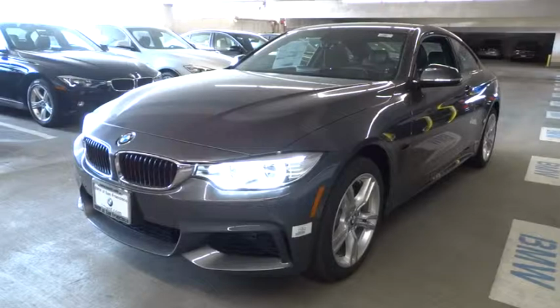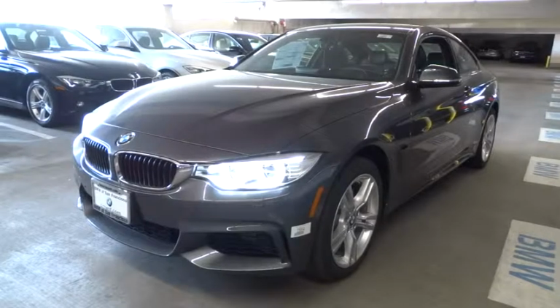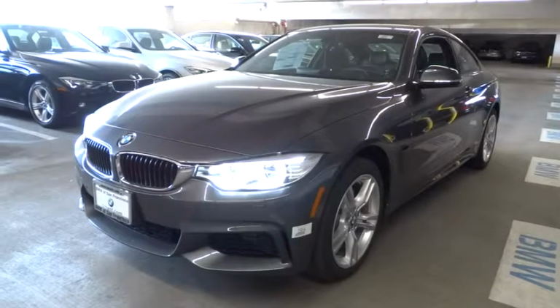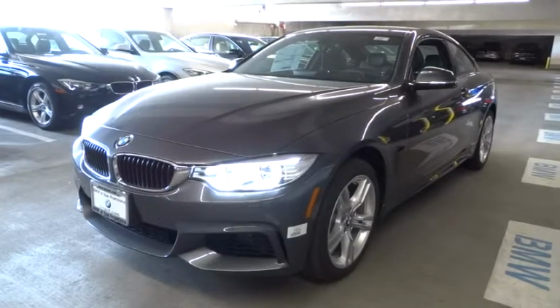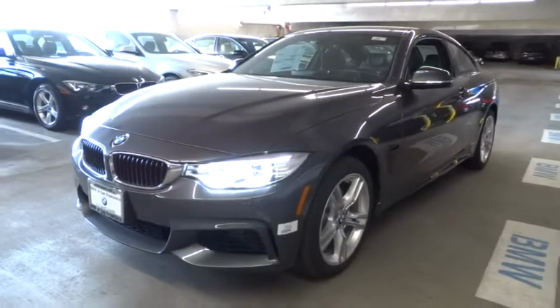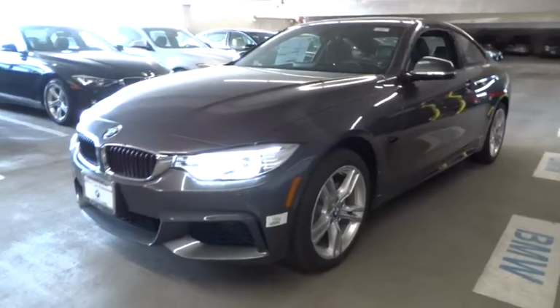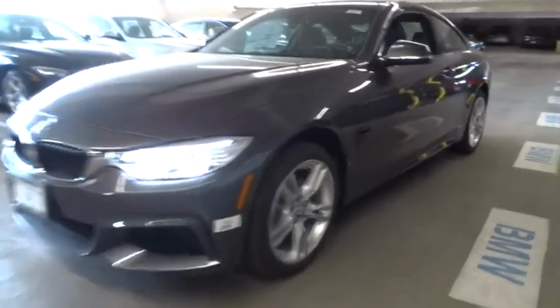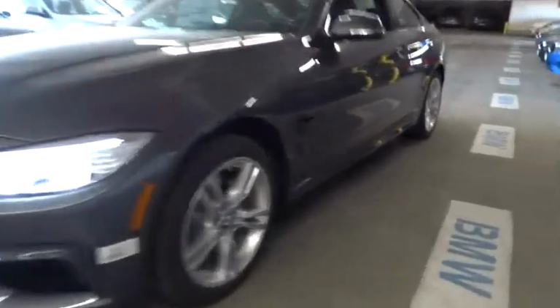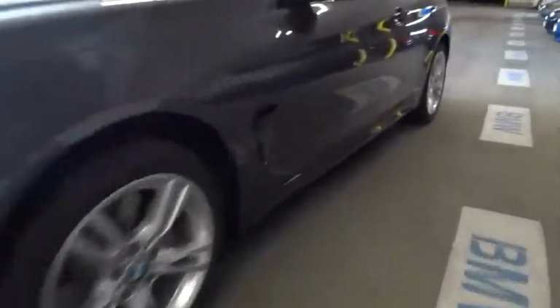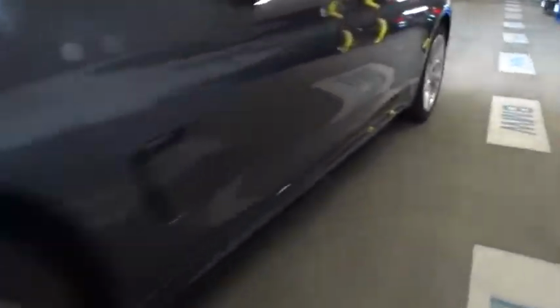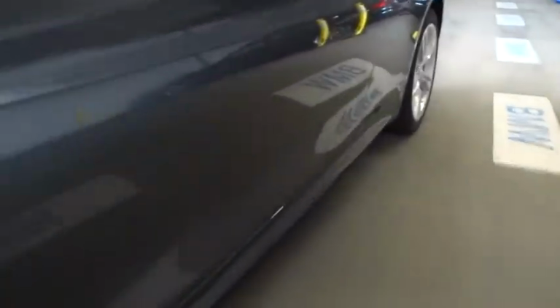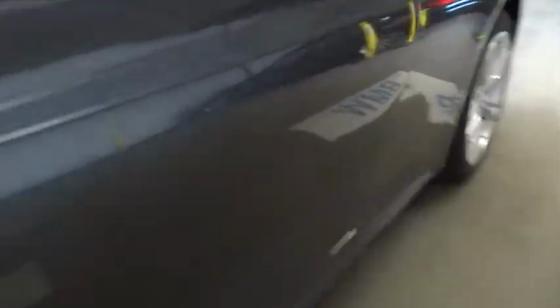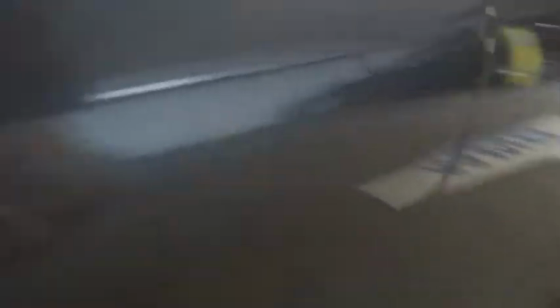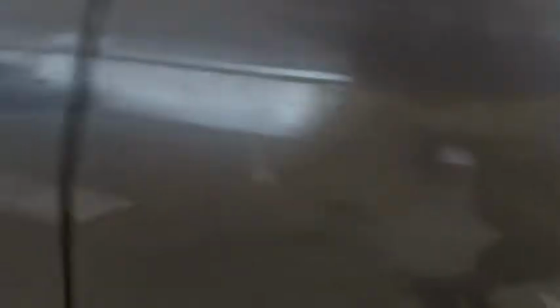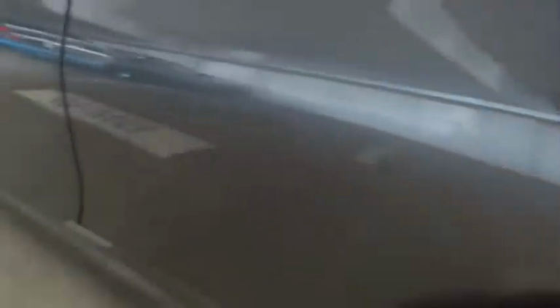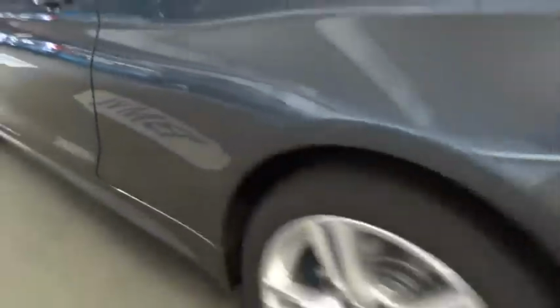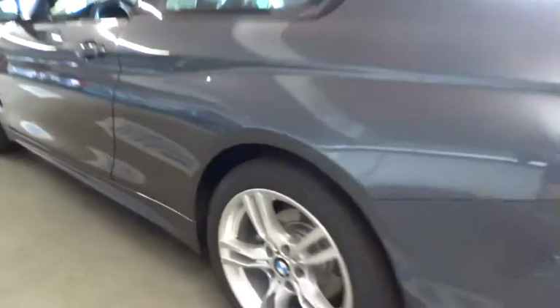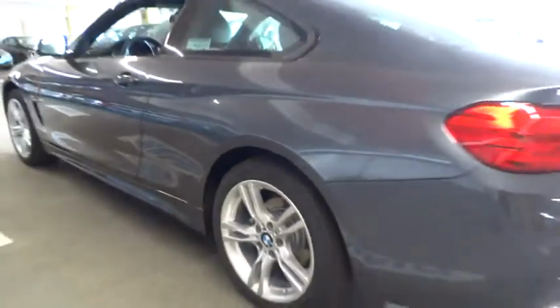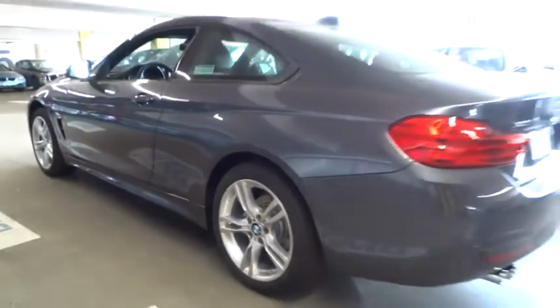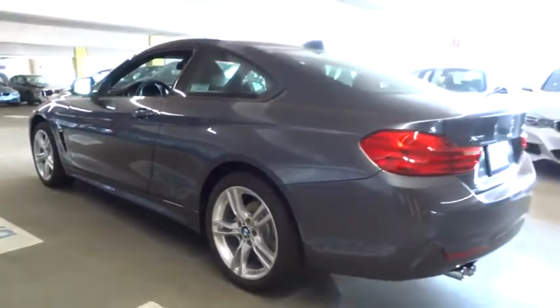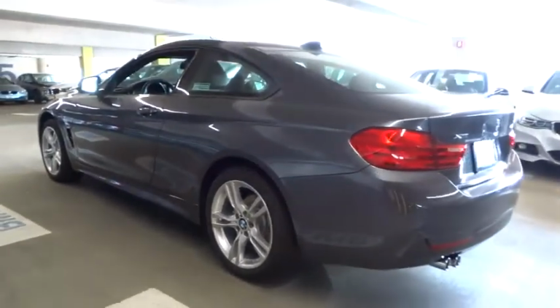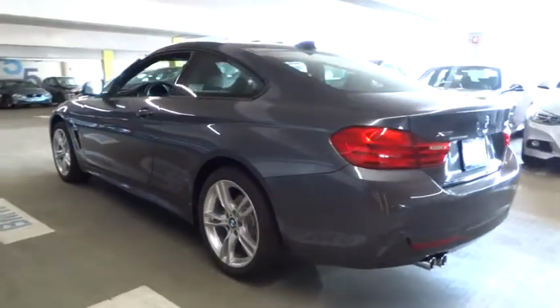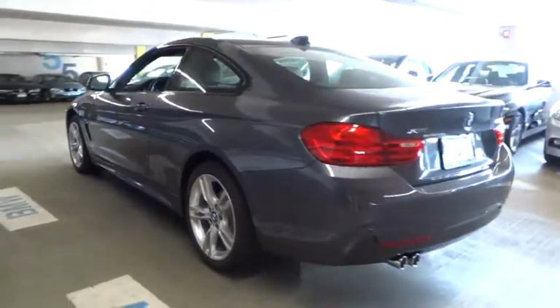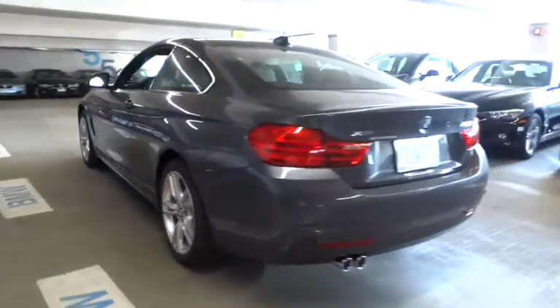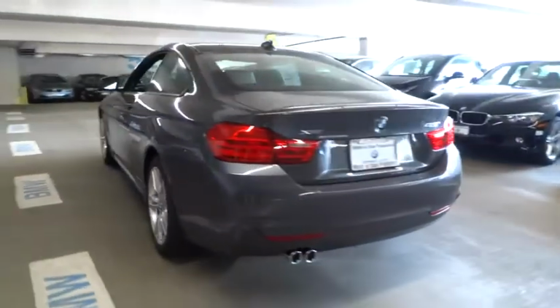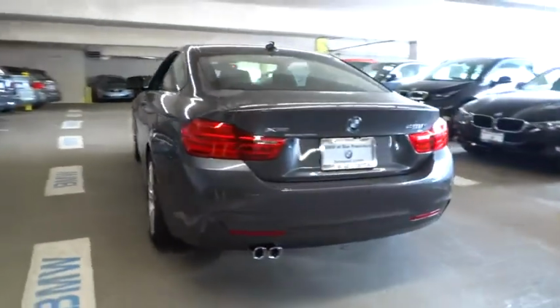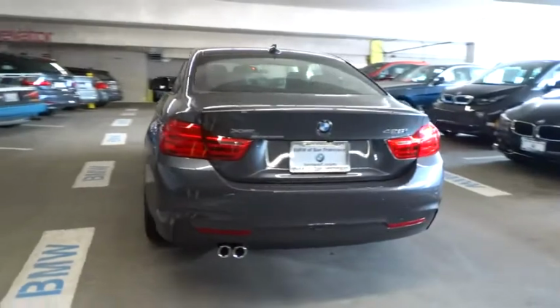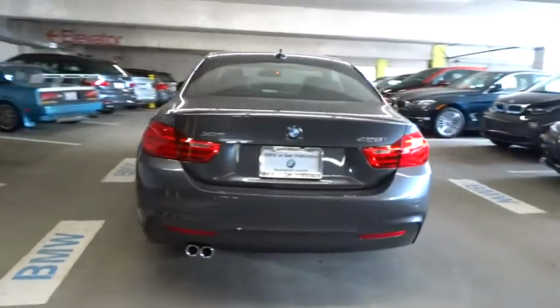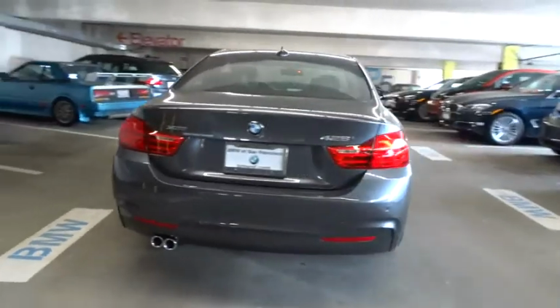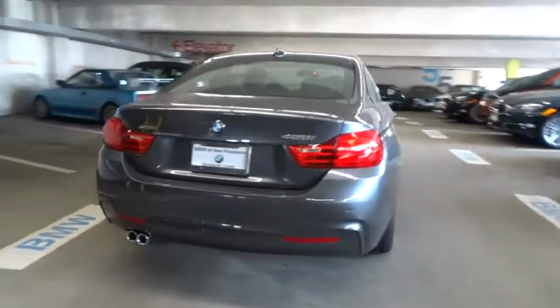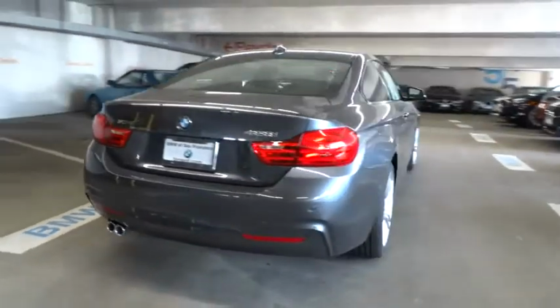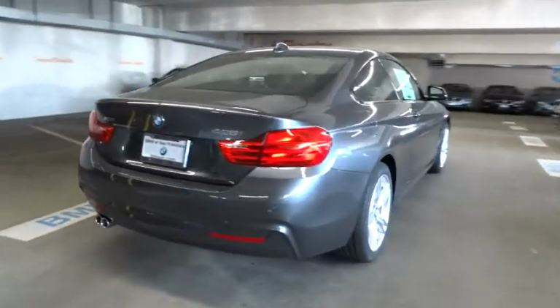The 2015 BMW 4 Series. The BMW 4 Series is a powerful machine which comes with impressive handling, upscale interiors, and it delivers on BMW's ultimate driving machine.